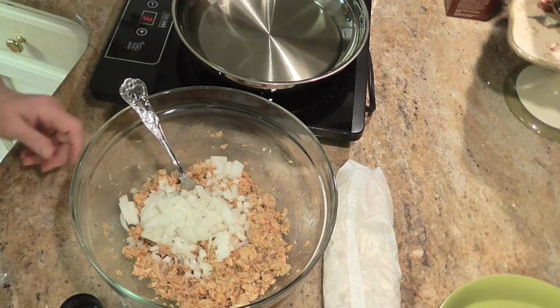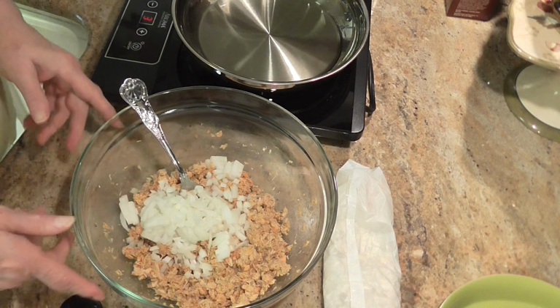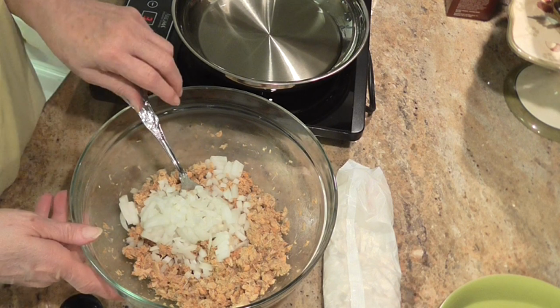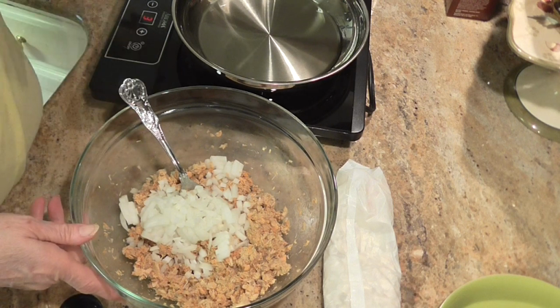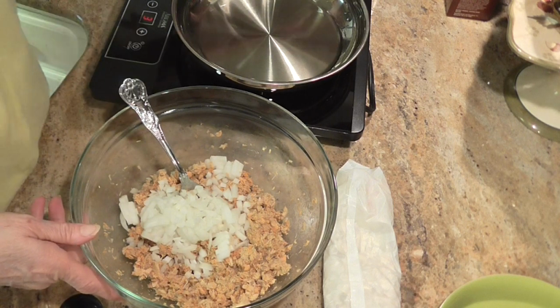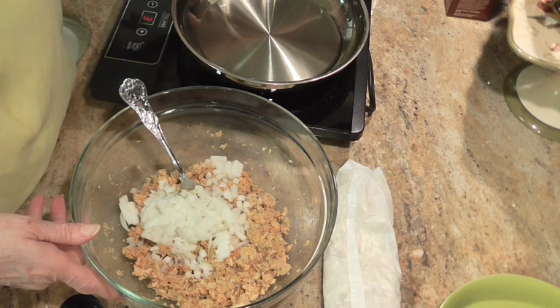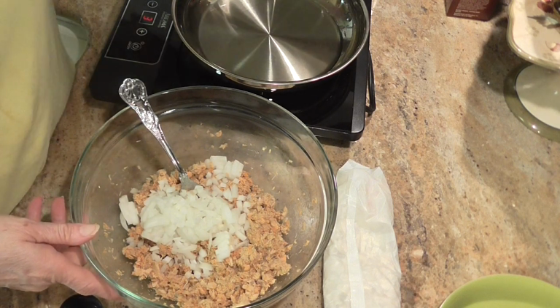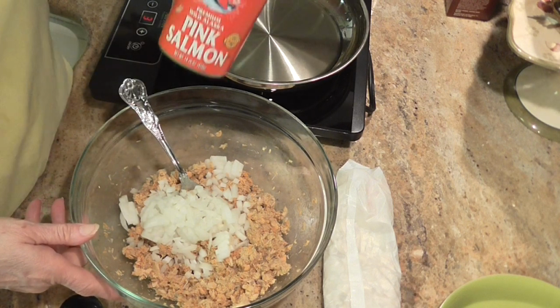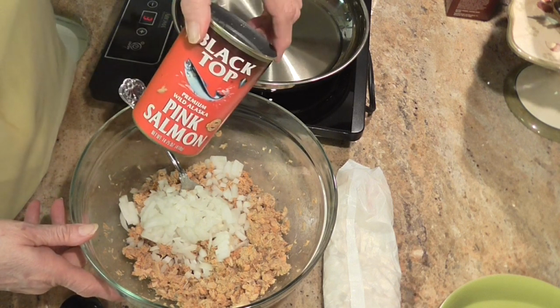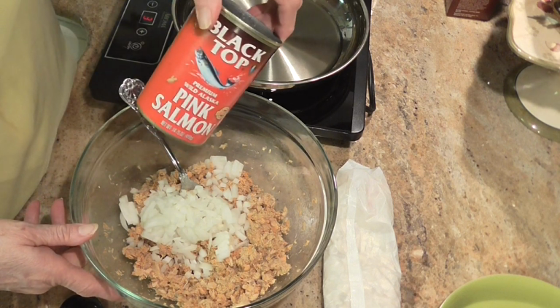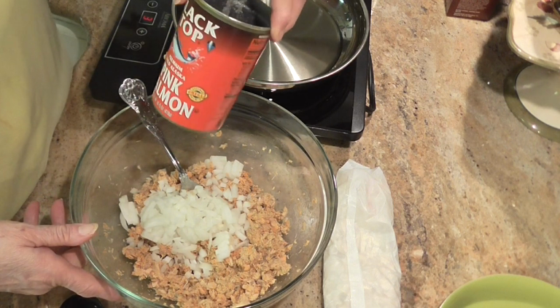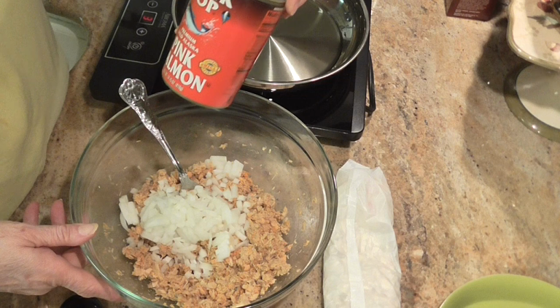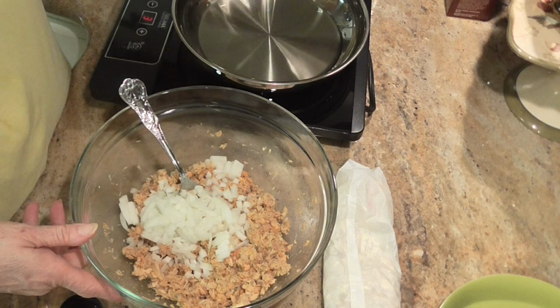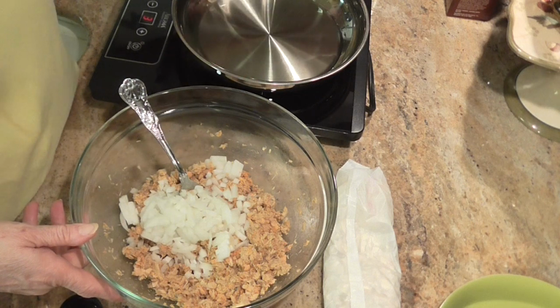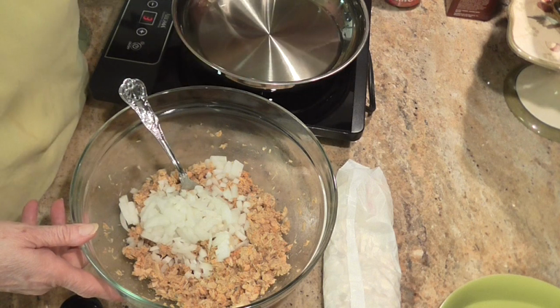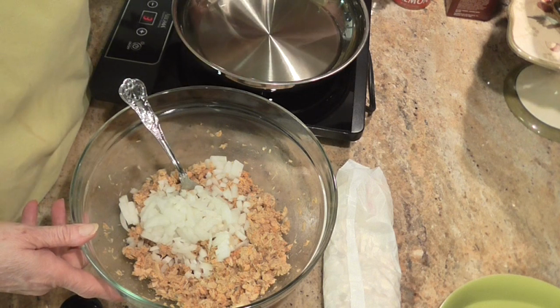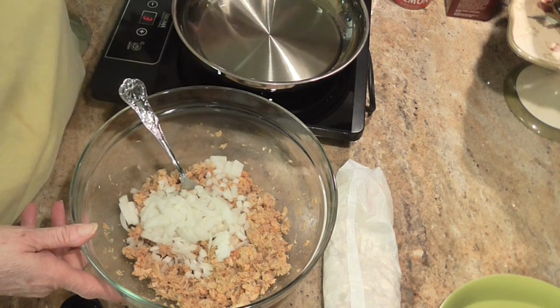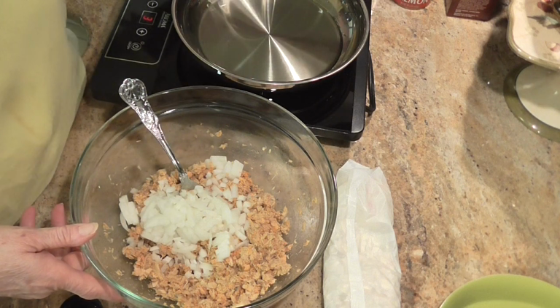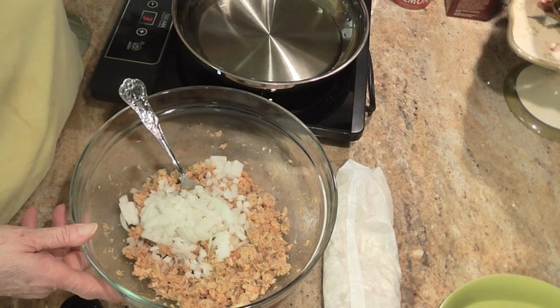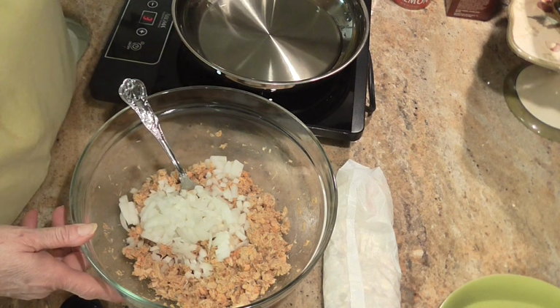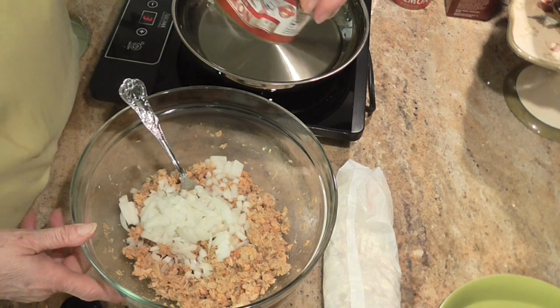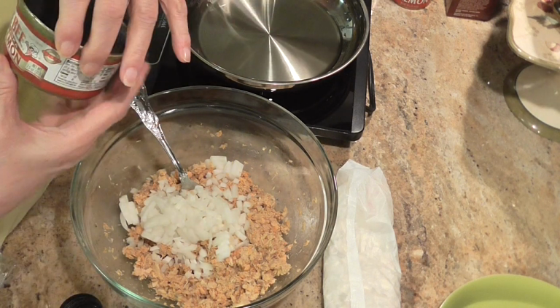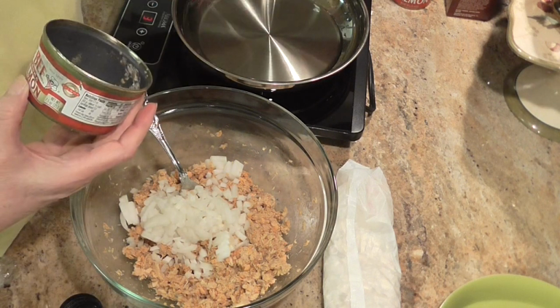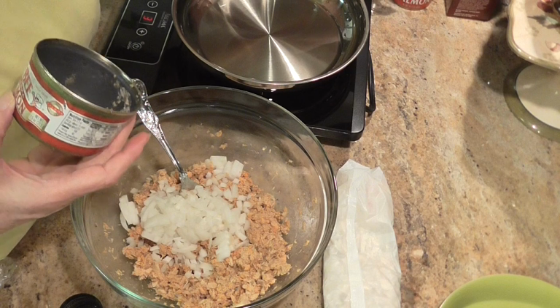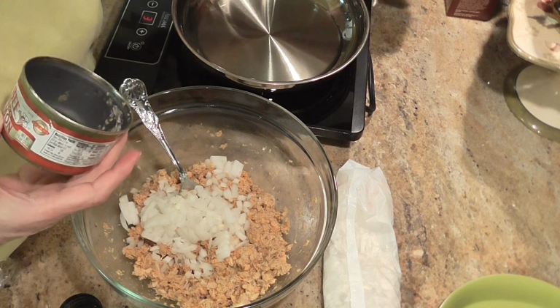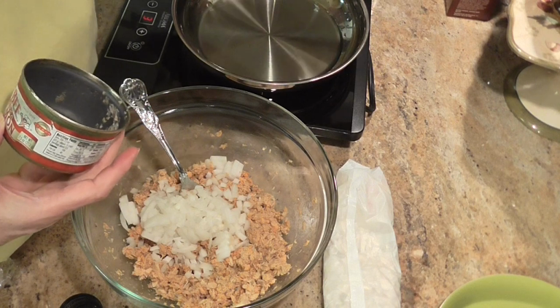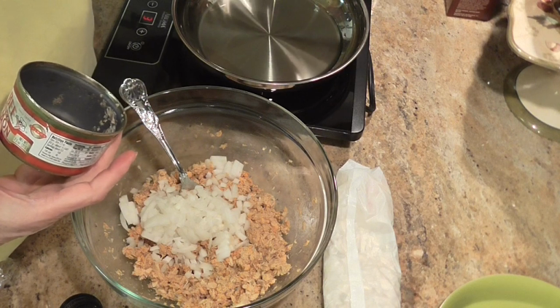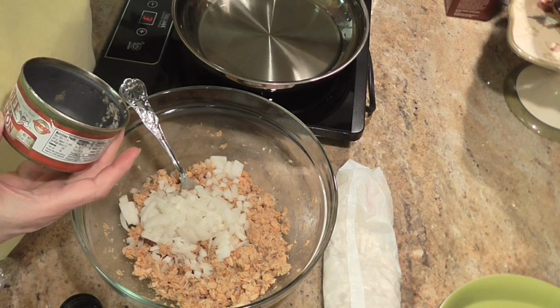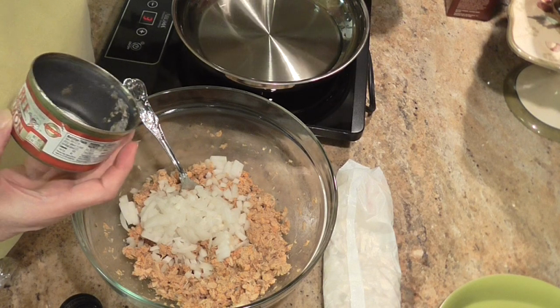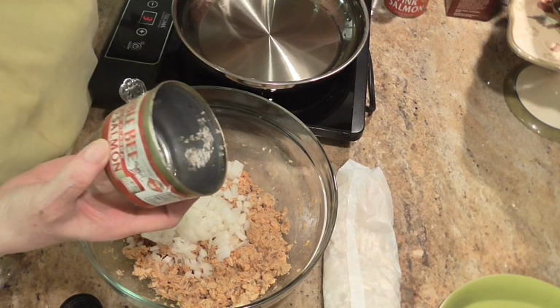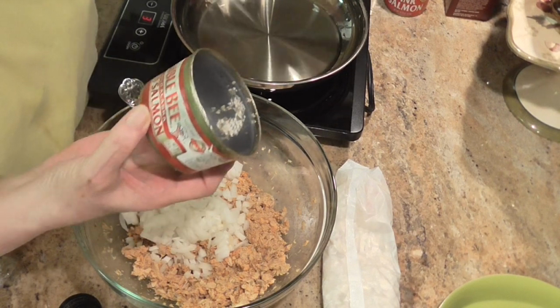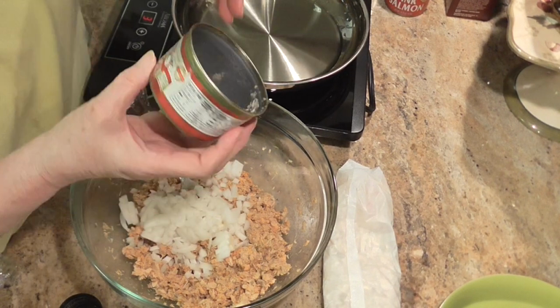In this bowl, I have one large can of salmon, and I unrolled it and took the bones out. And that large can — let me see here — 14.75 ounces,